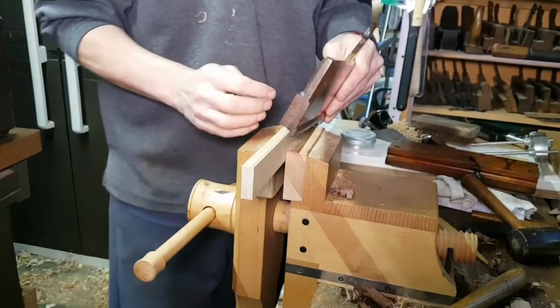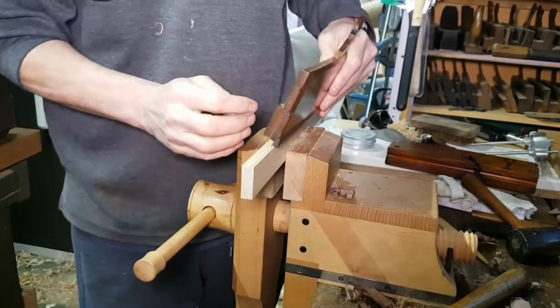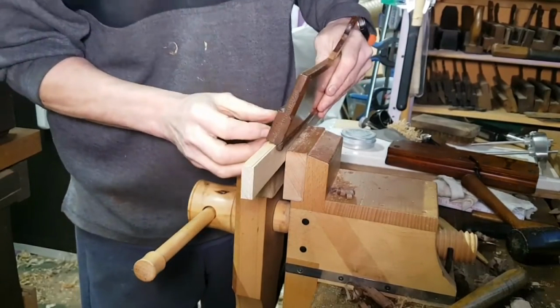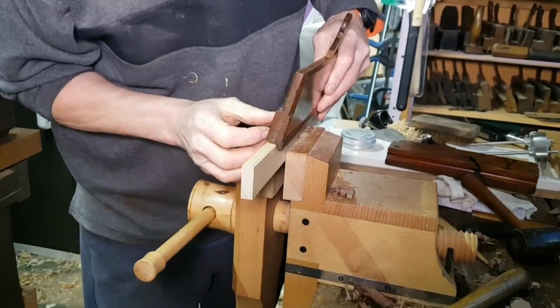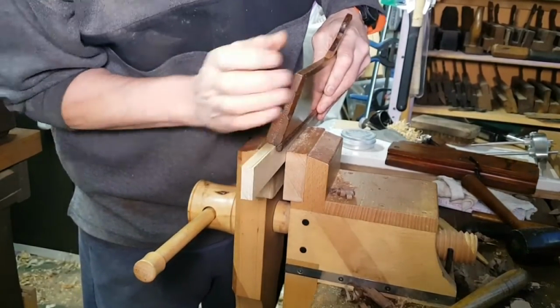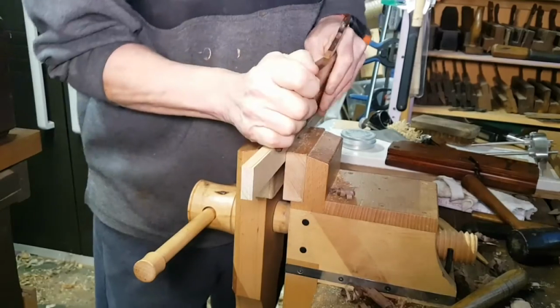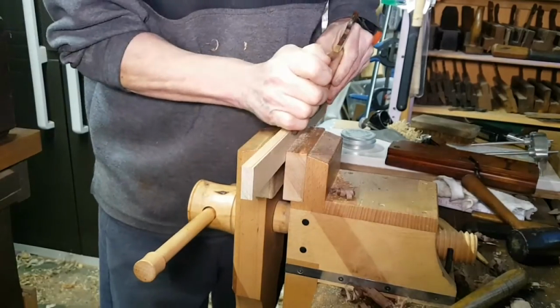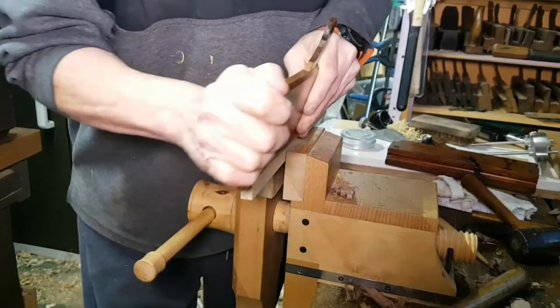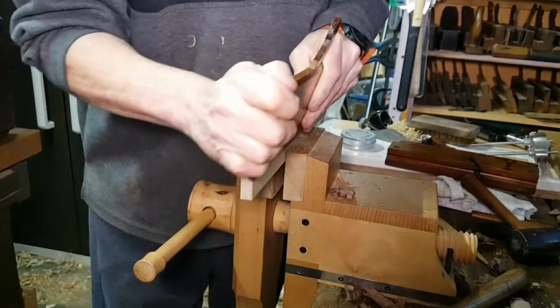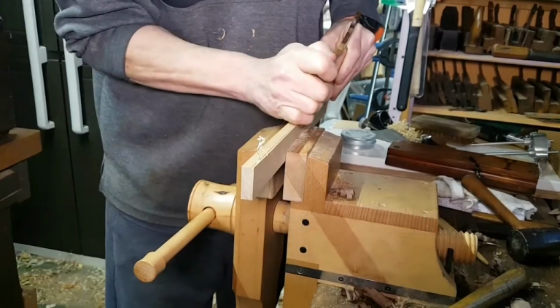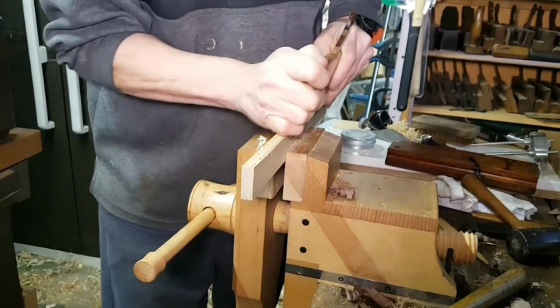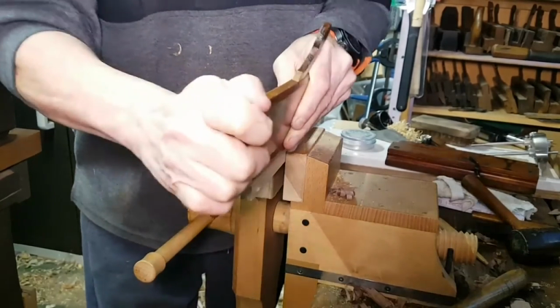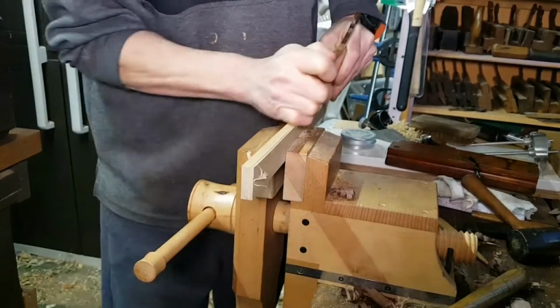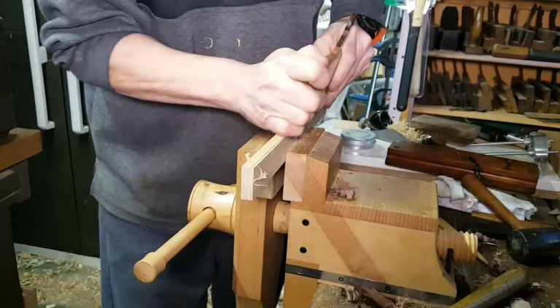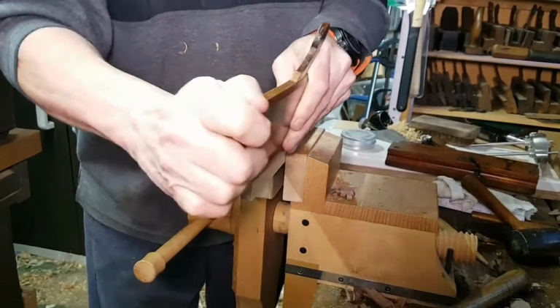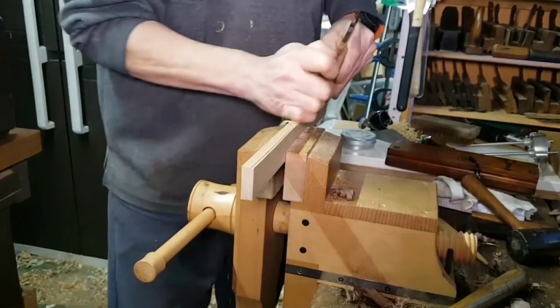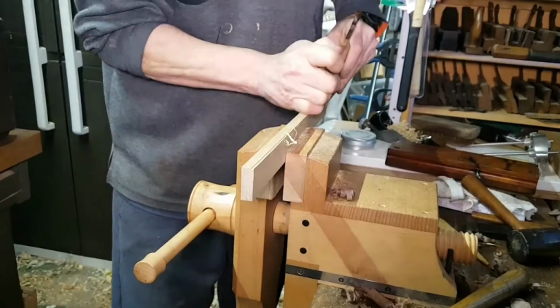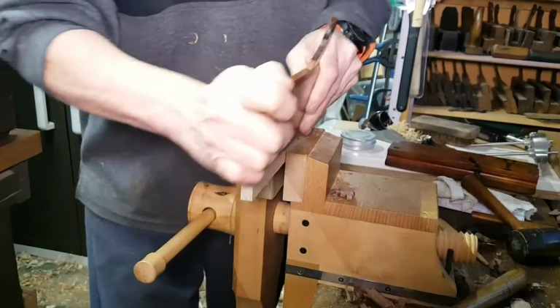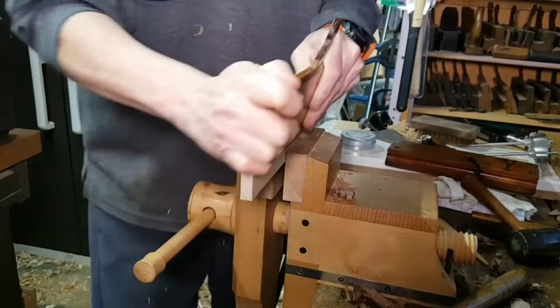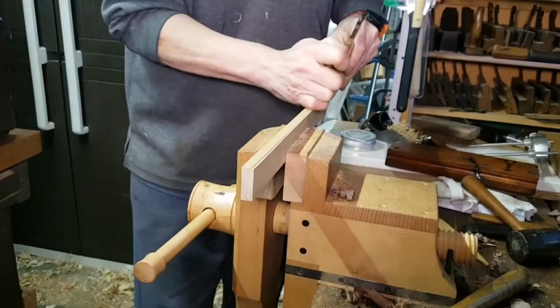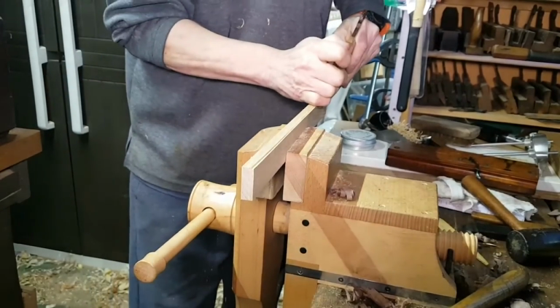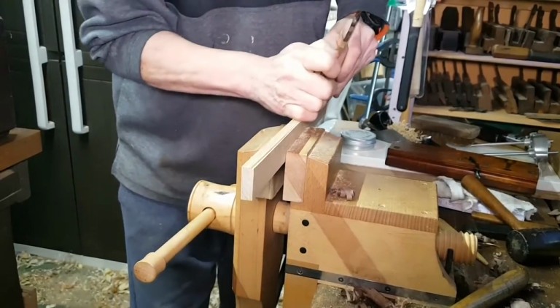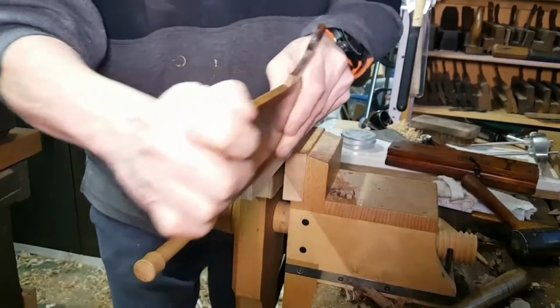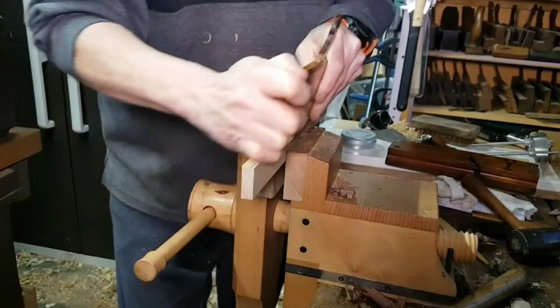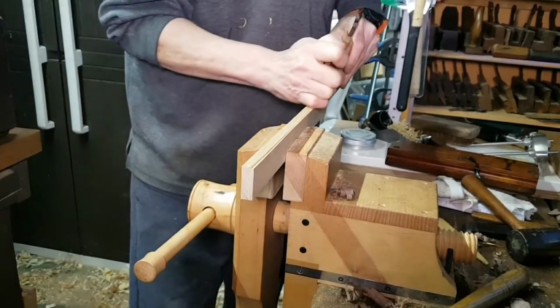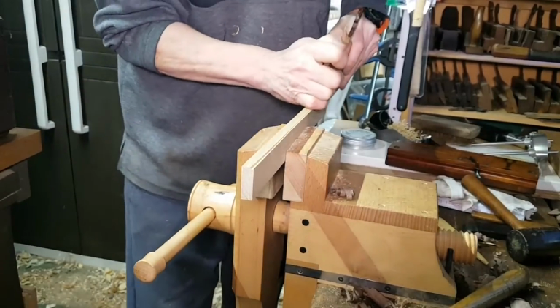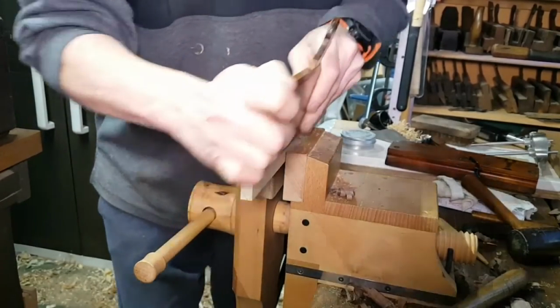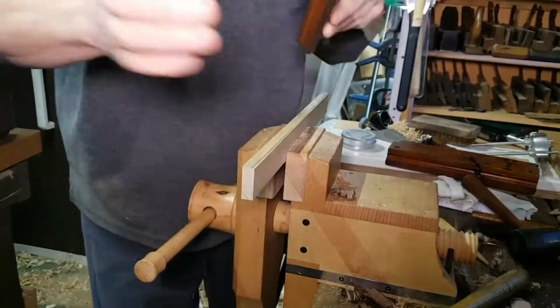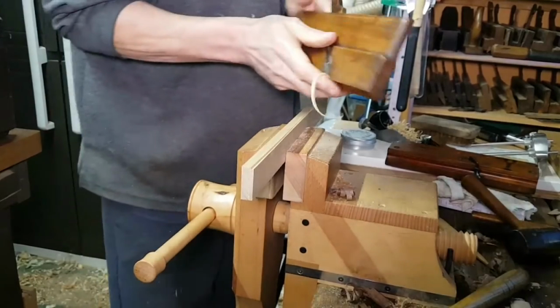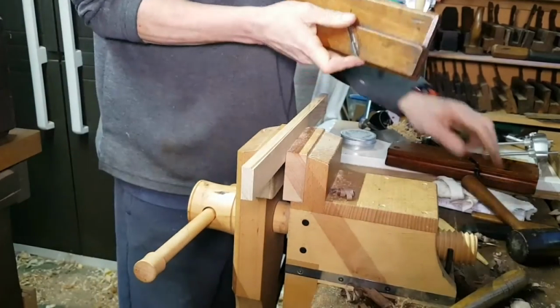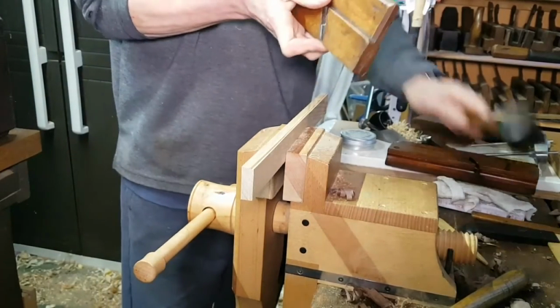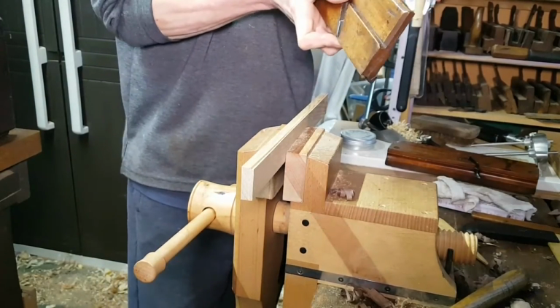It shouldn't be difficult to use one of these. I haven't tried this yet — this is completely blind — and it's cutting pretty finely so I could just knock it down a tad.